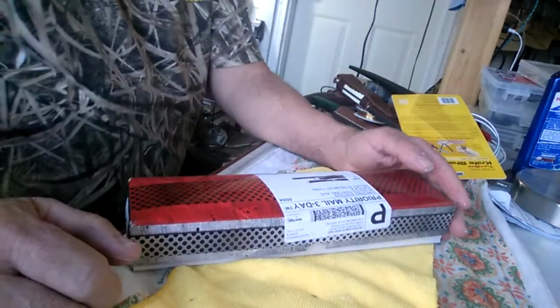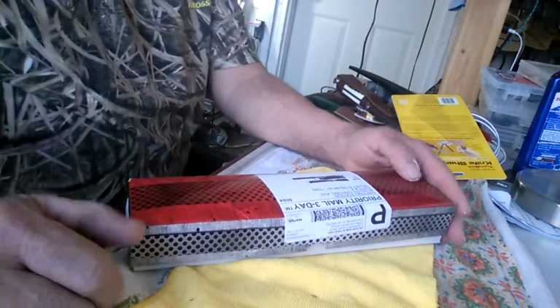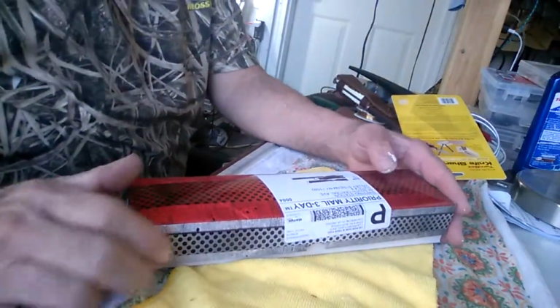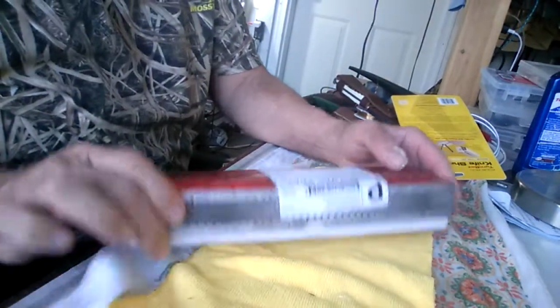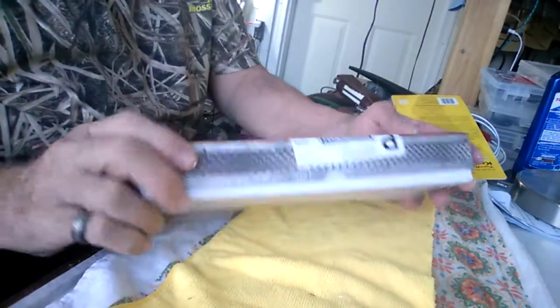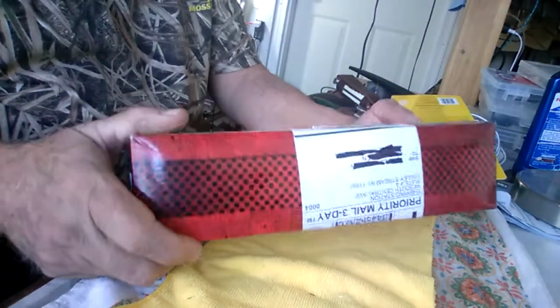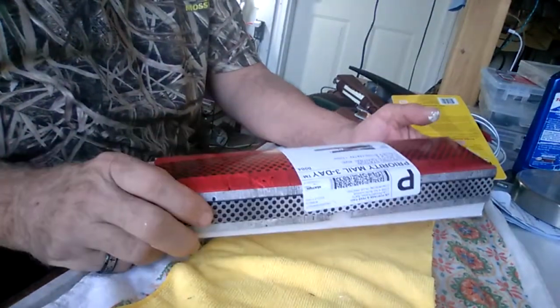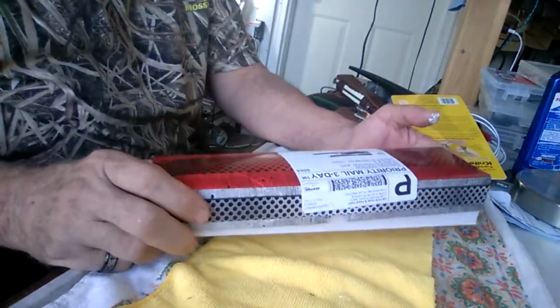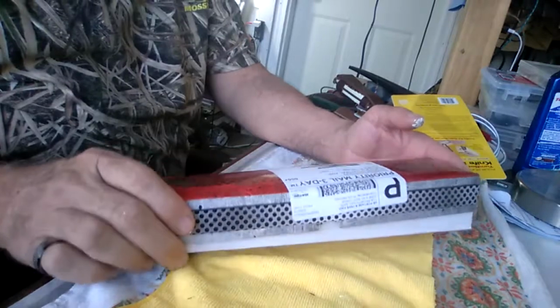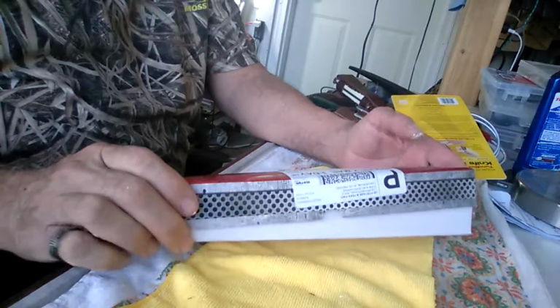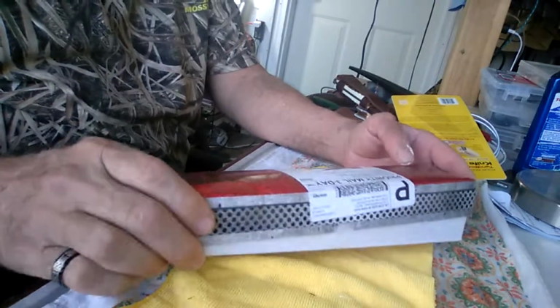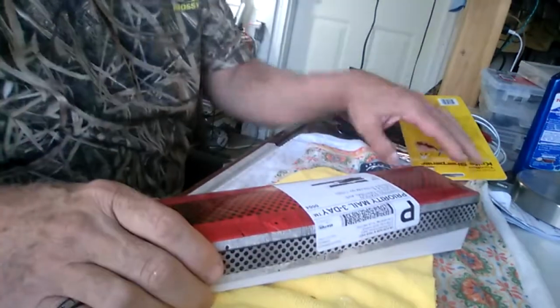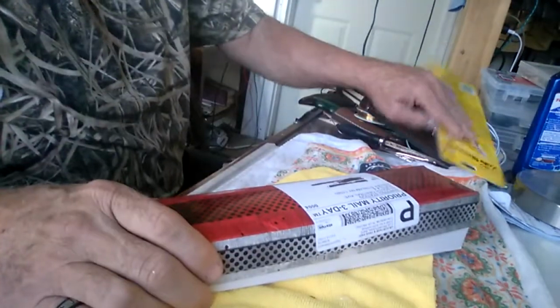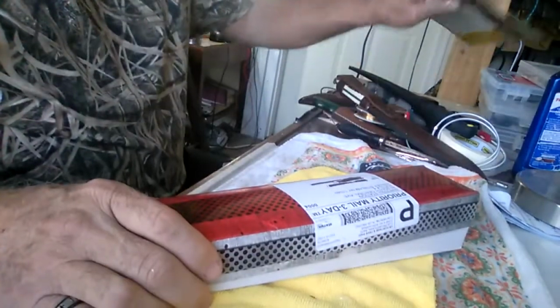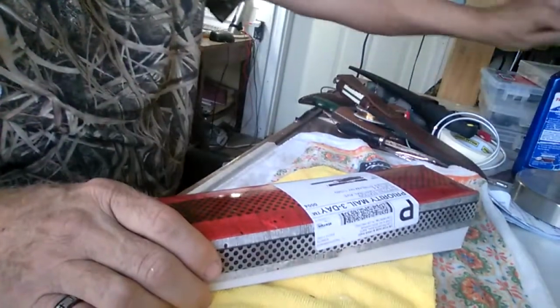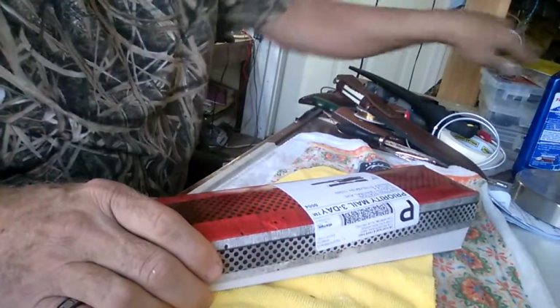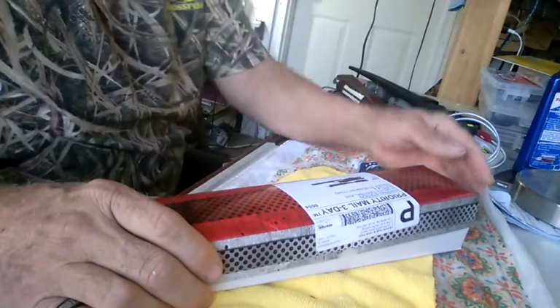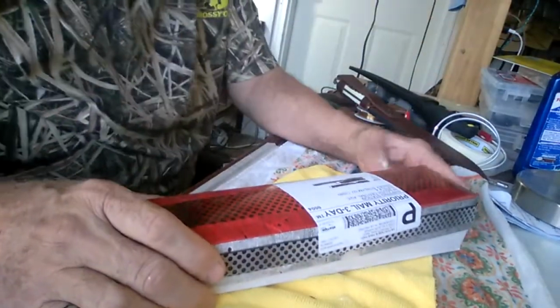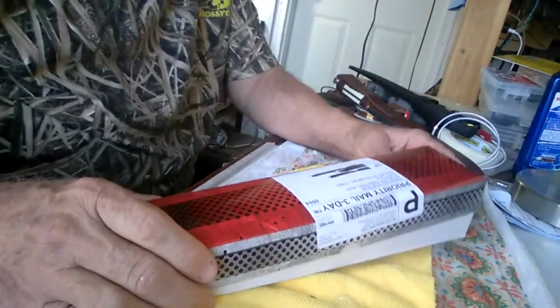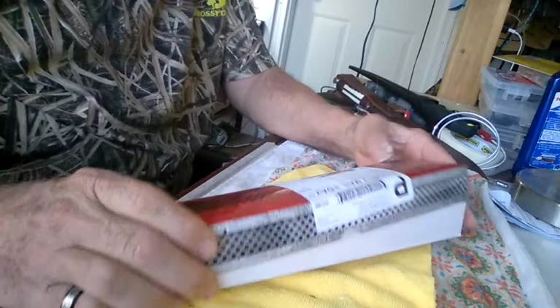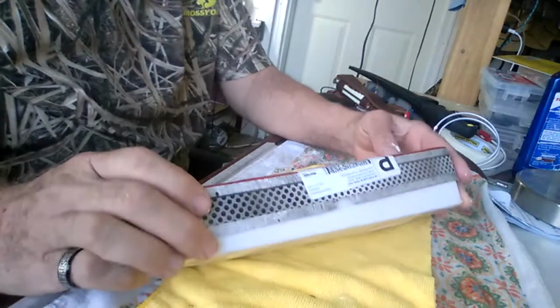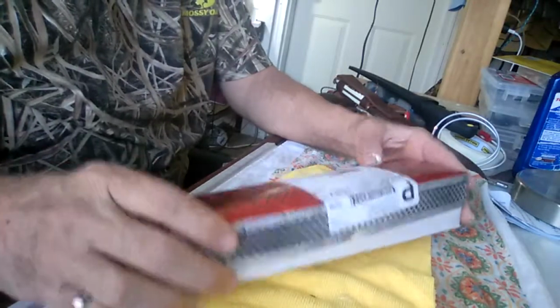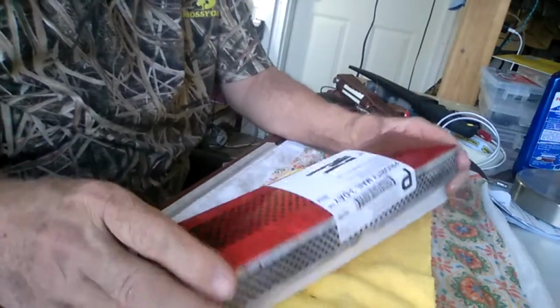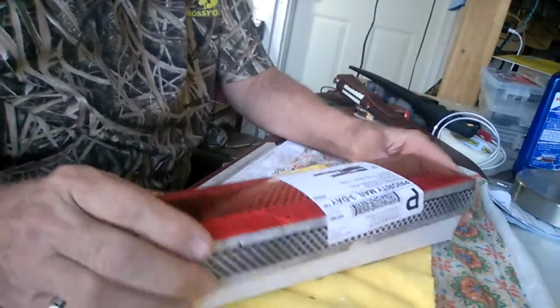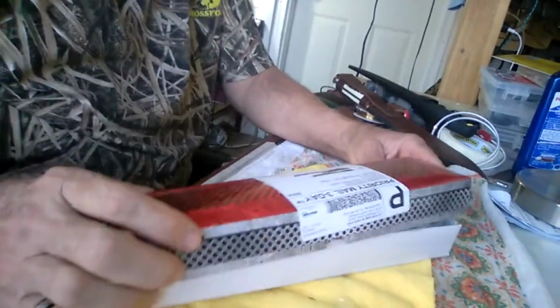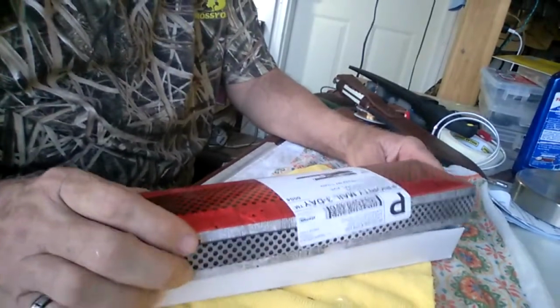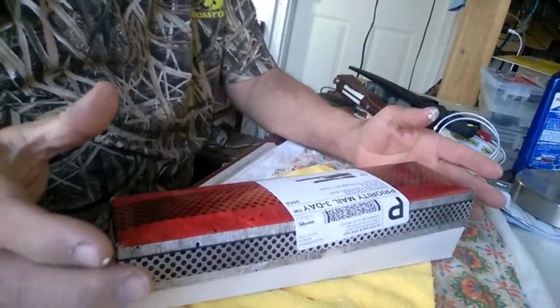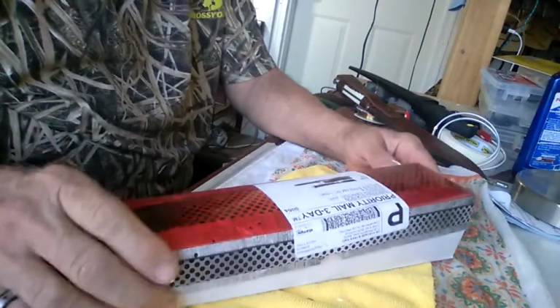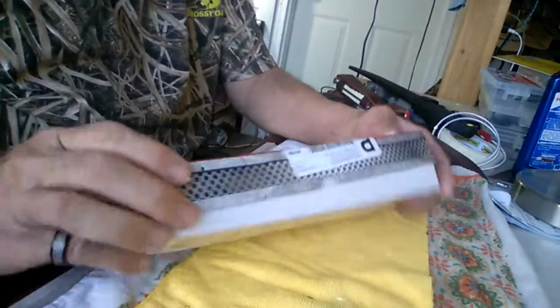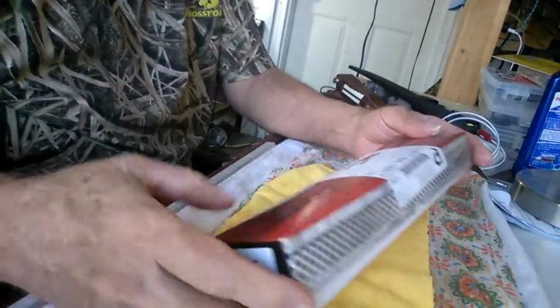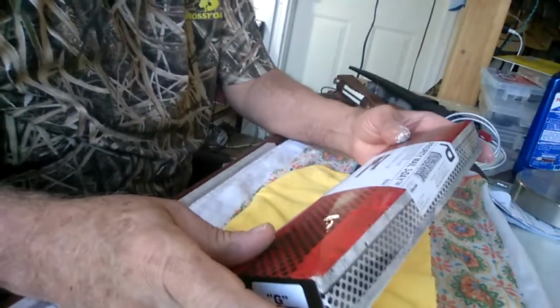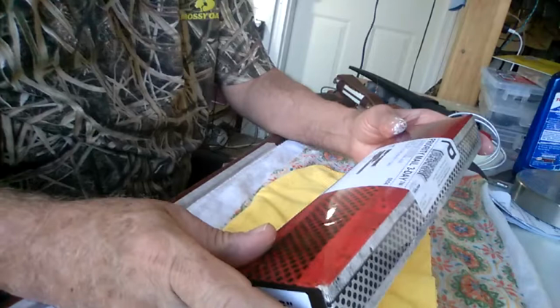Hey YouTube, got a little unboxing to do today. I'm going to do a couple of different videos today — two different kinds of reviews. Here's the first one; I got this in the mail yesterday.